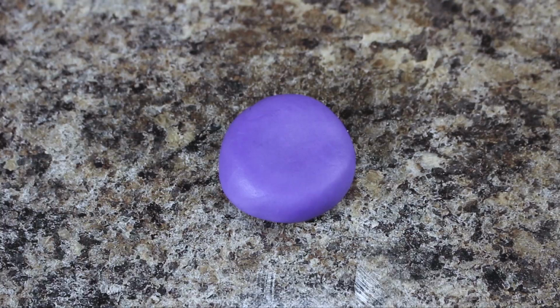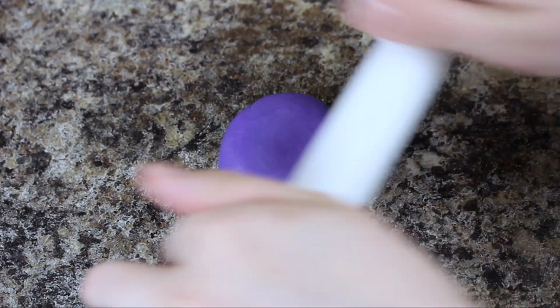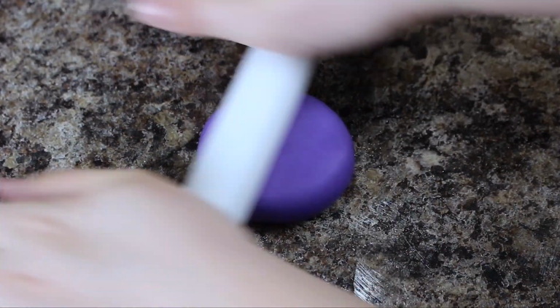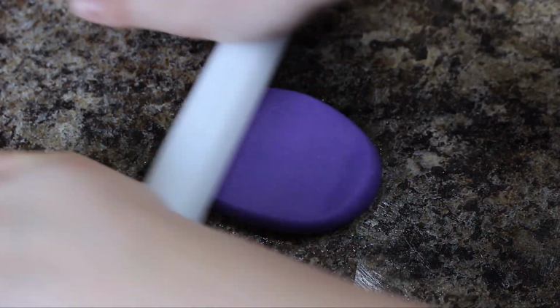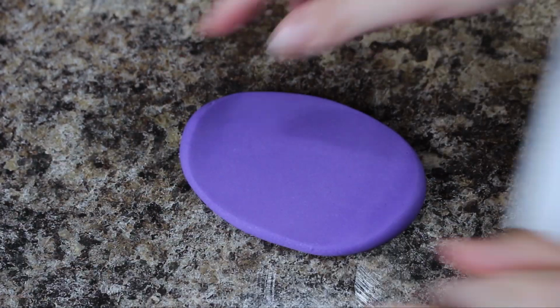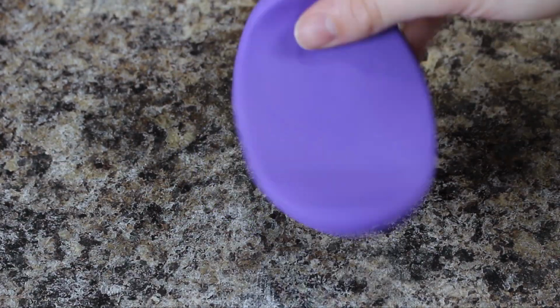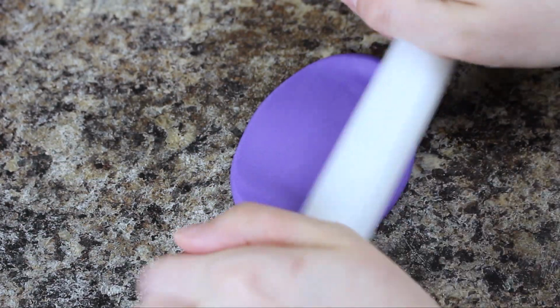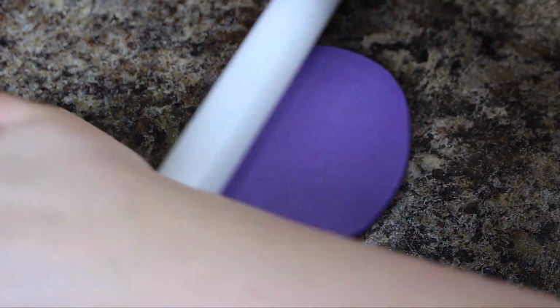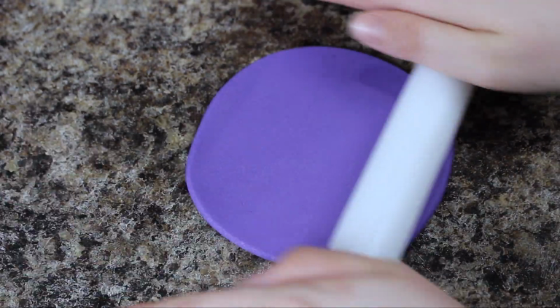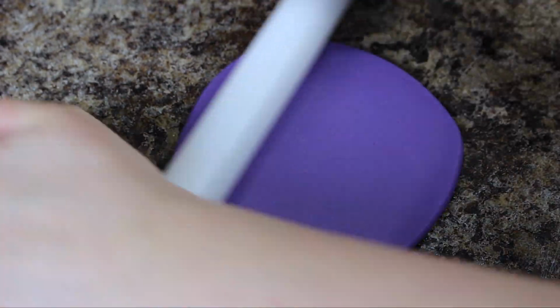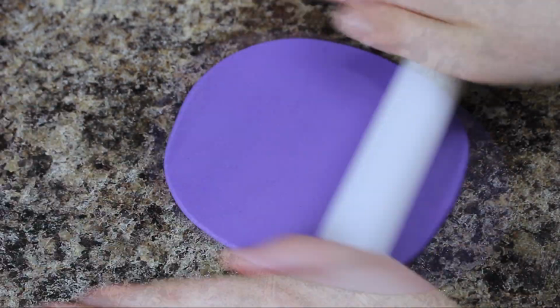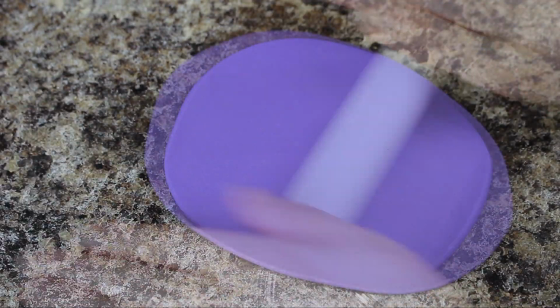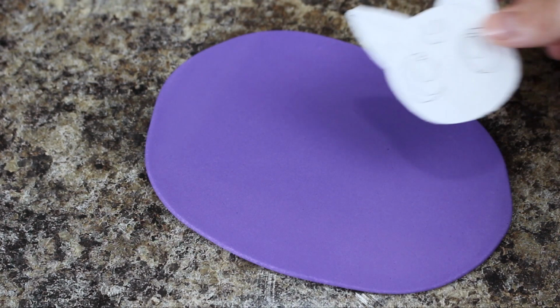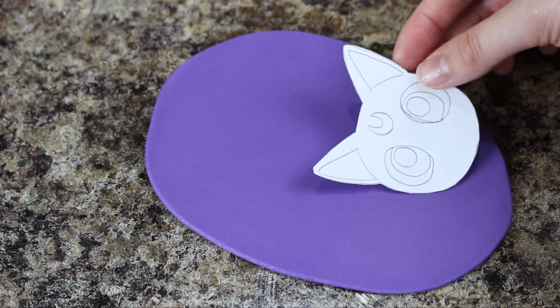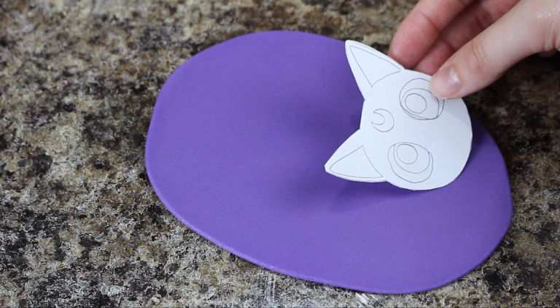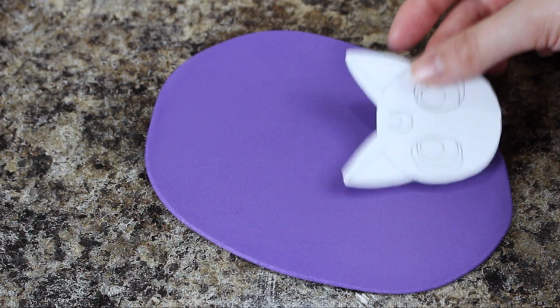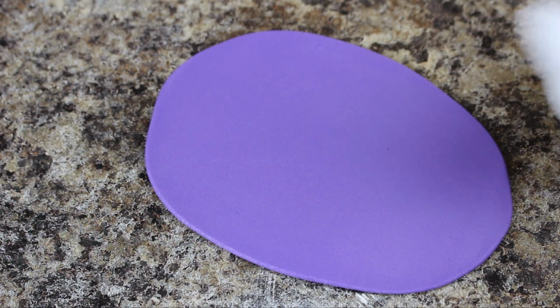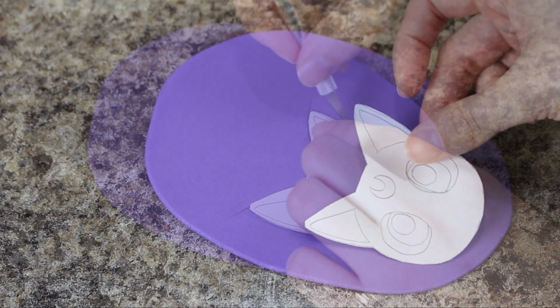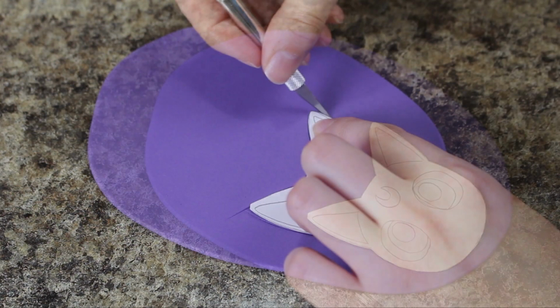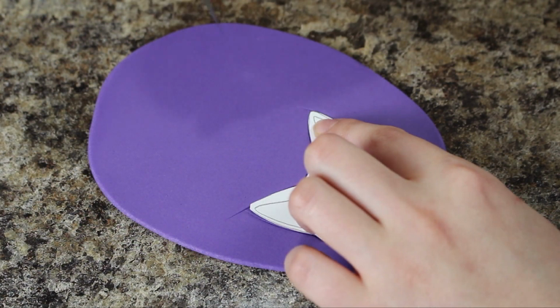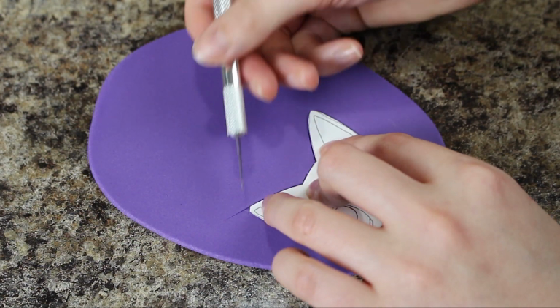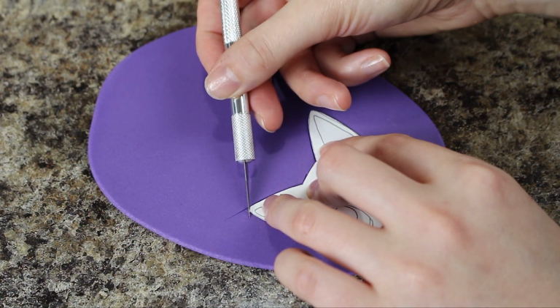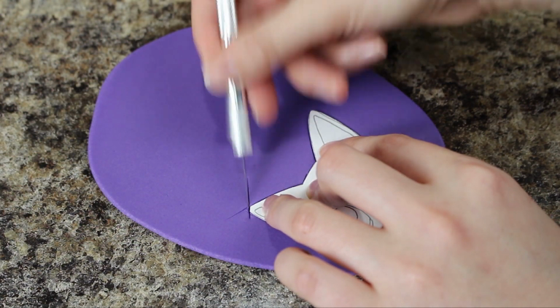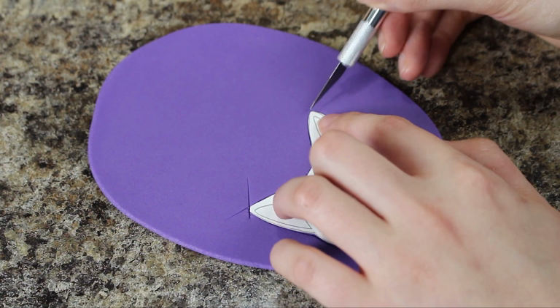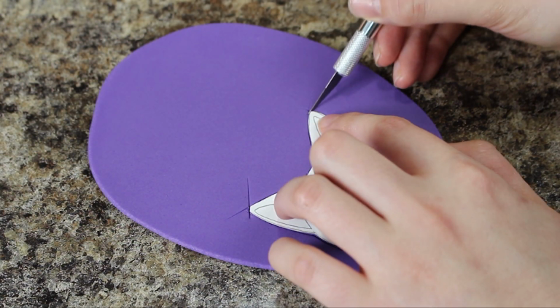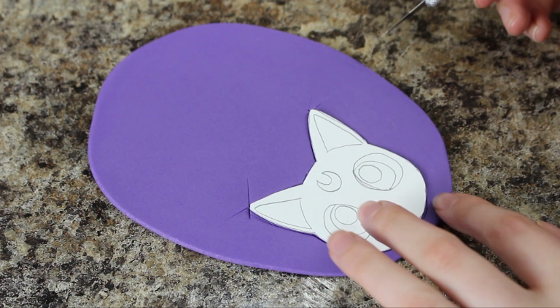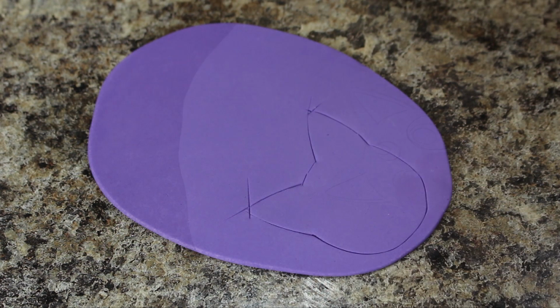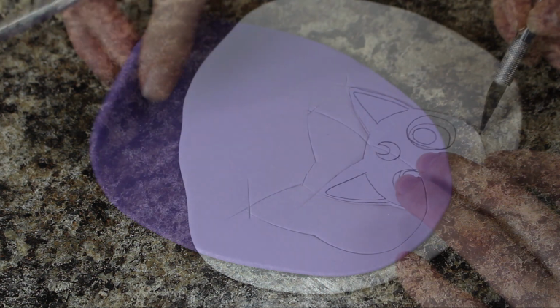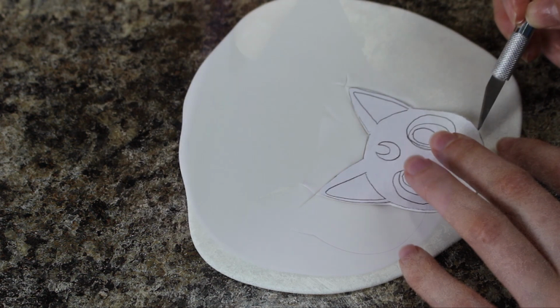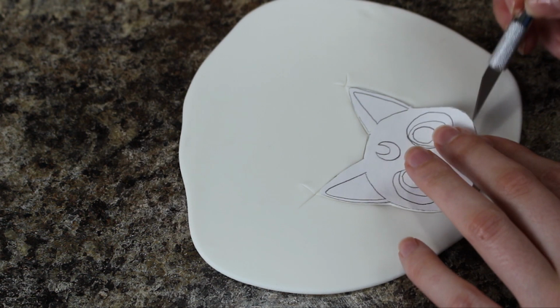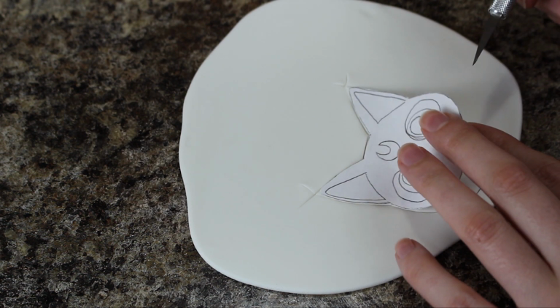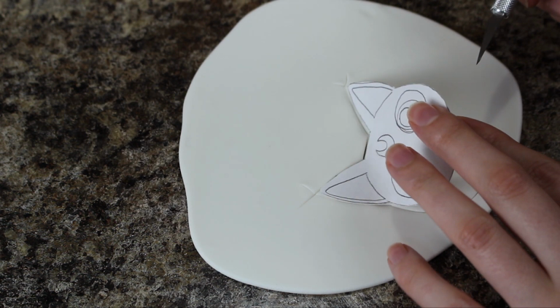For Luna's face I'm using some purple fondant that I've rolled out and I have this little template here that I've linked below. I'm just cutting that out with my X-Acto knife and then I did the exact same thing using some white fondant for Artemis's face.